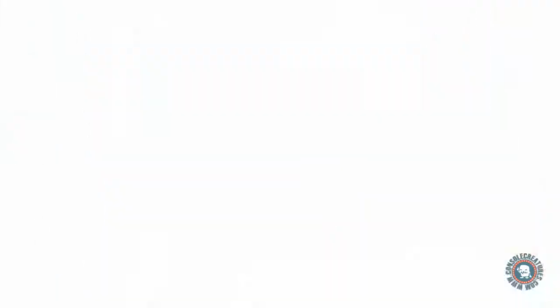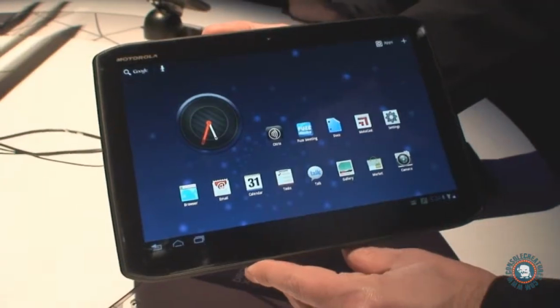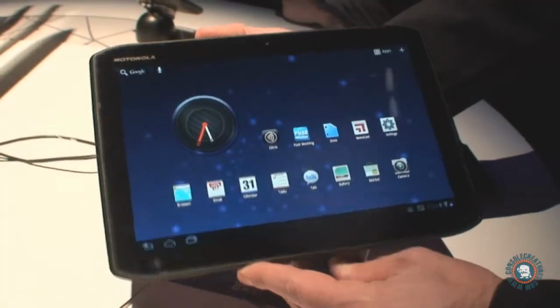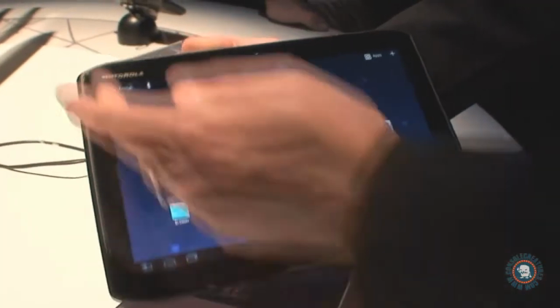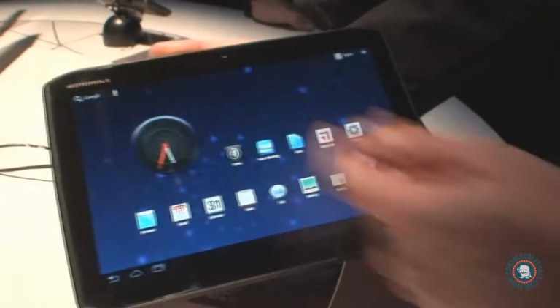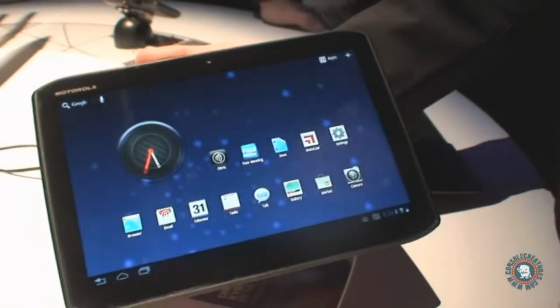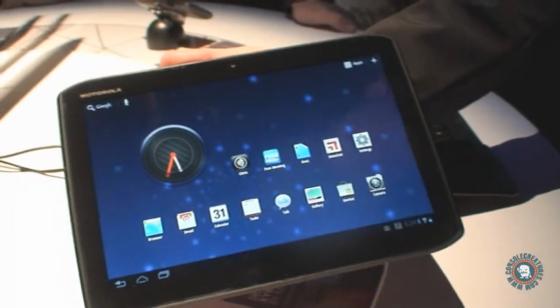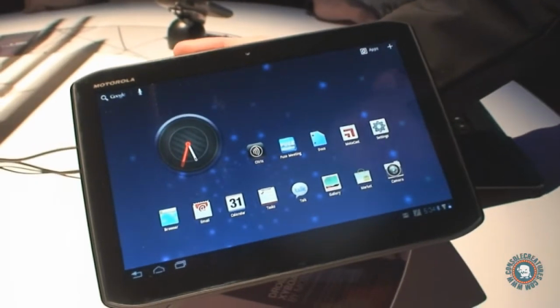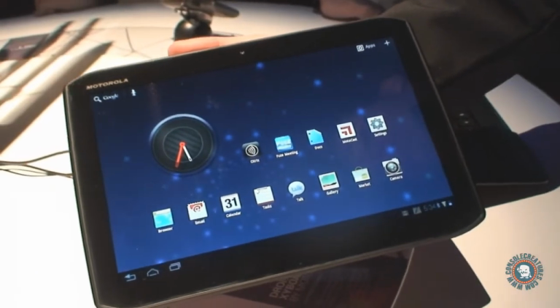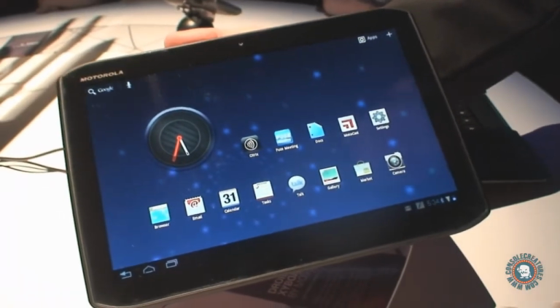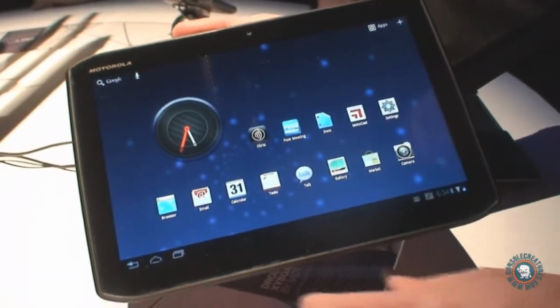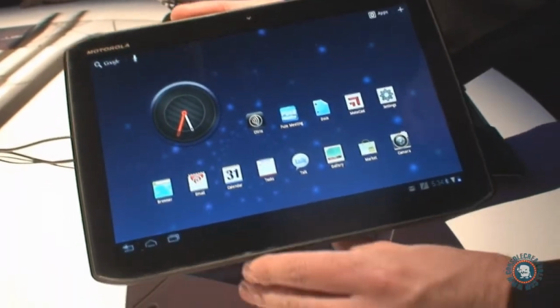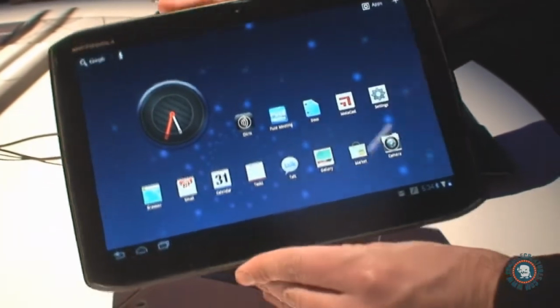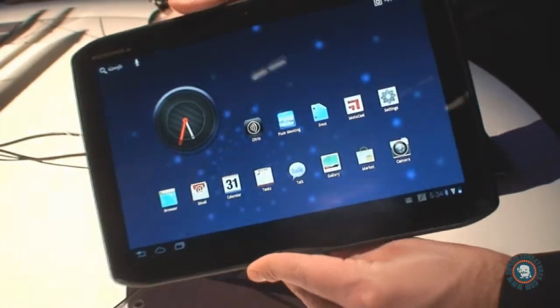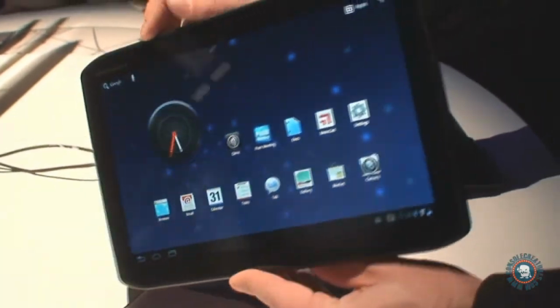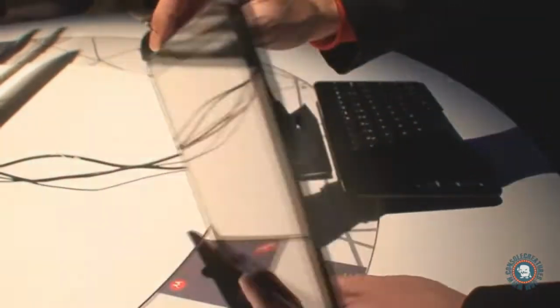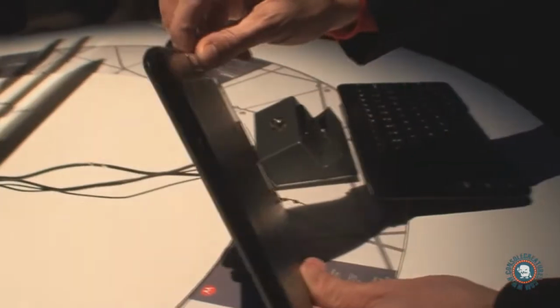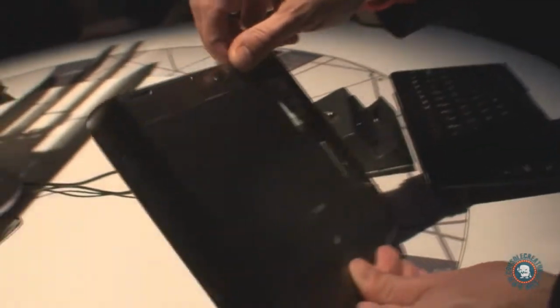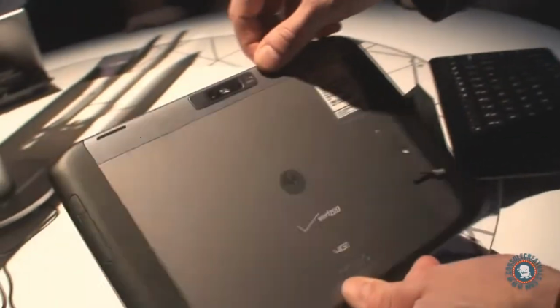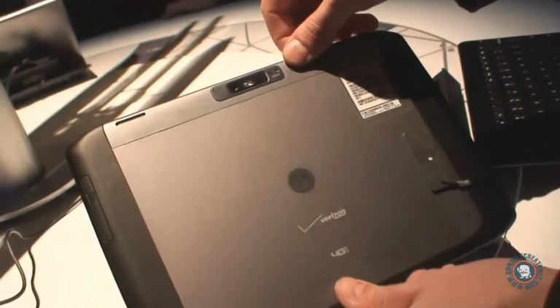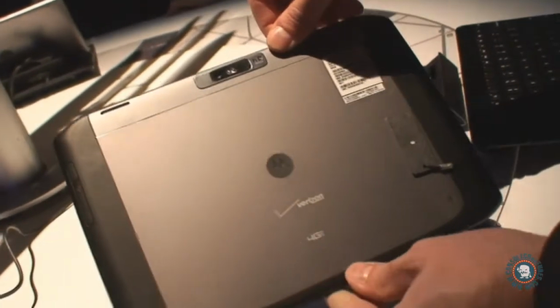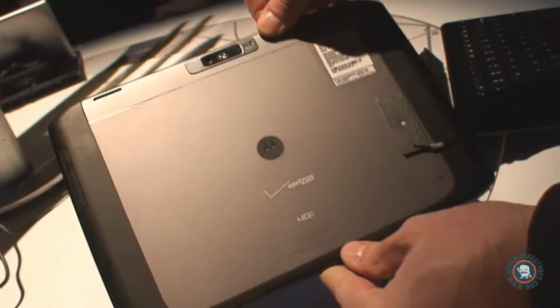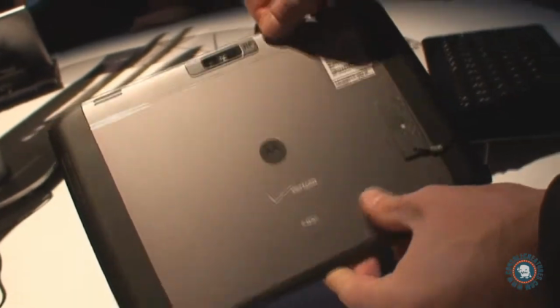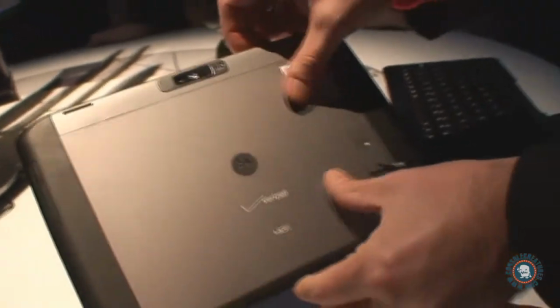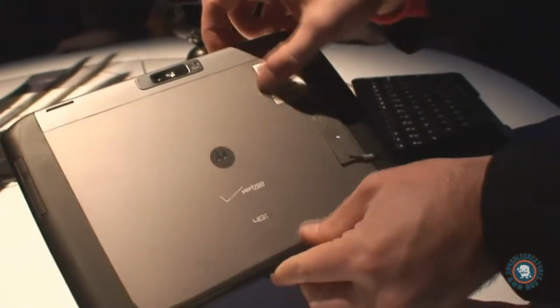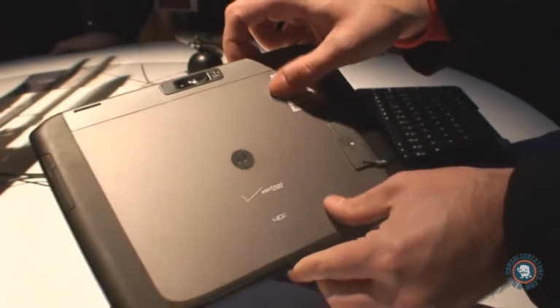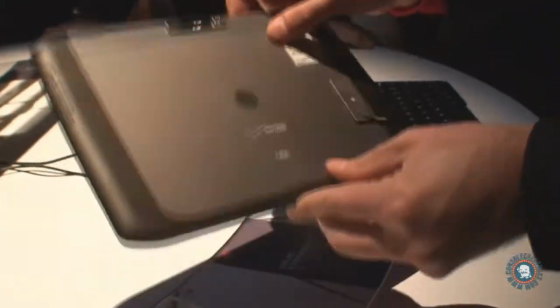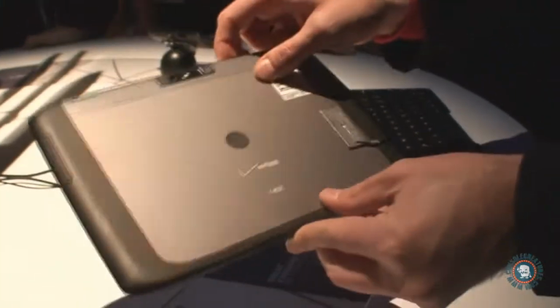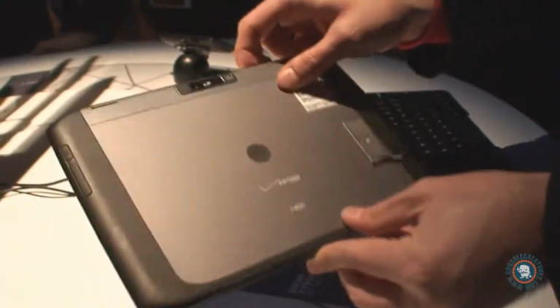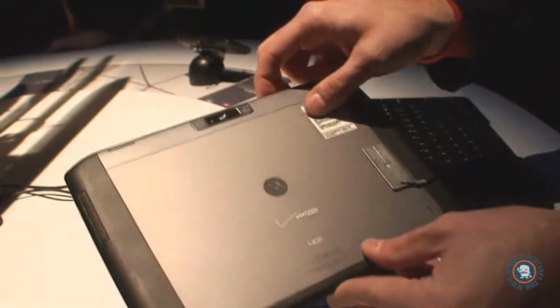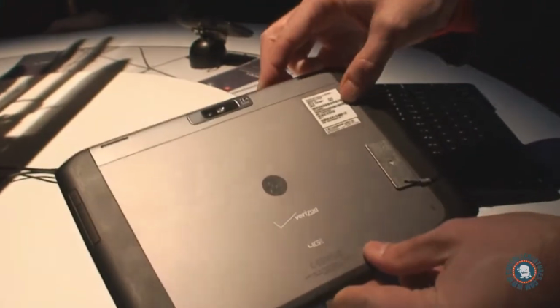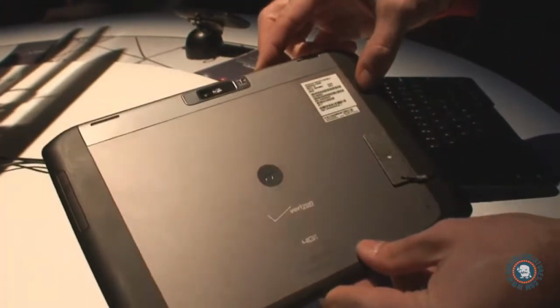You can see this has got a great HD display. One of the key features is the thinness and the portability. It's got a magnesium housing providing a really great lightweight feel.